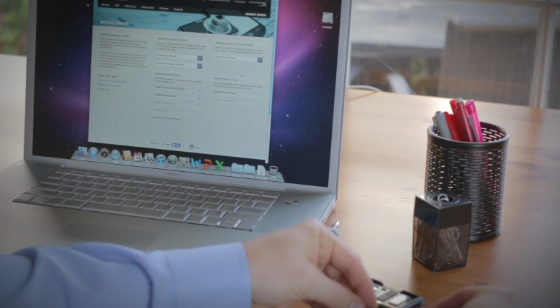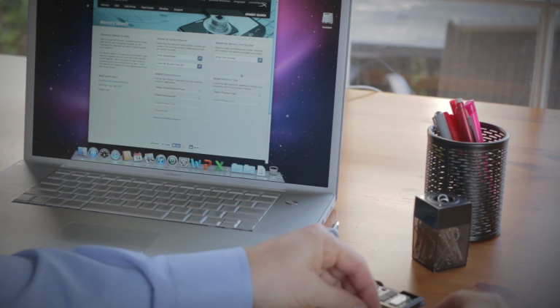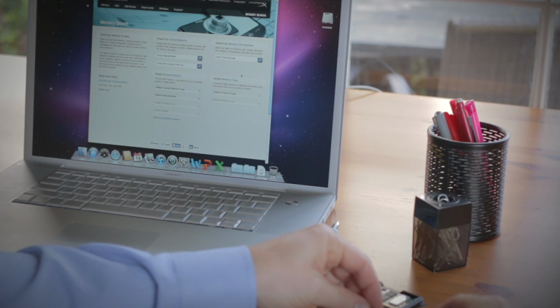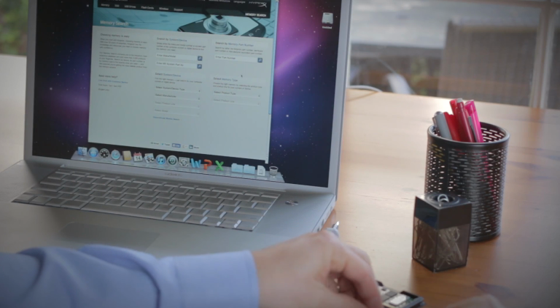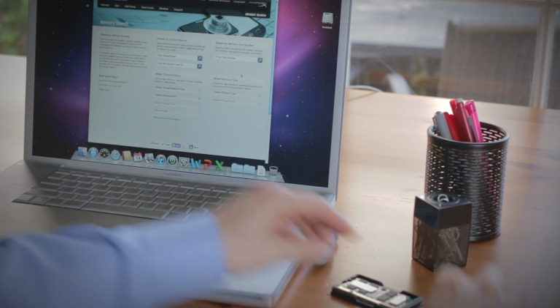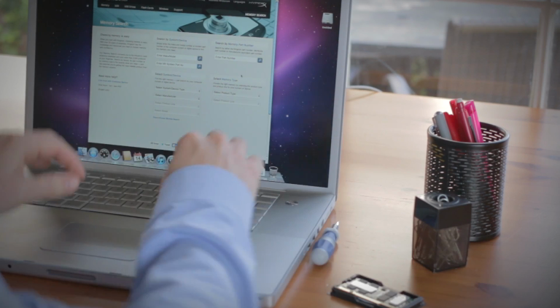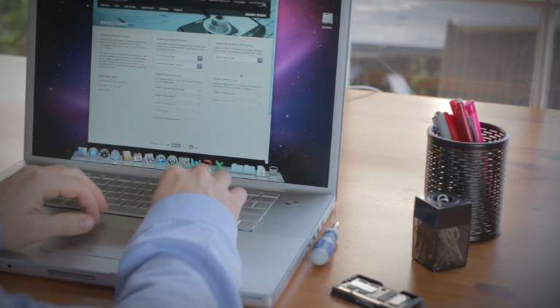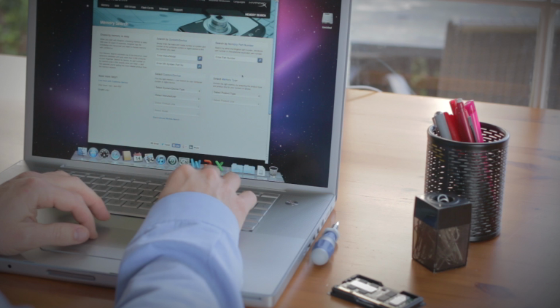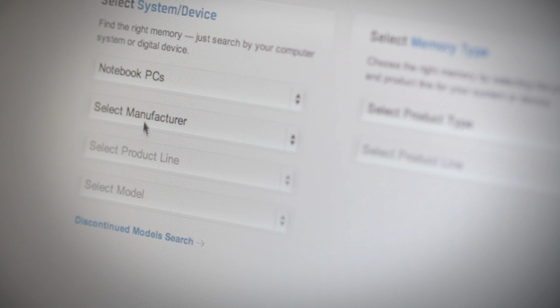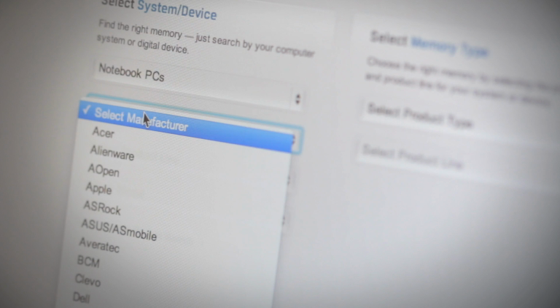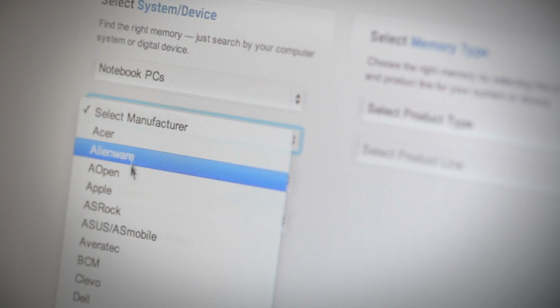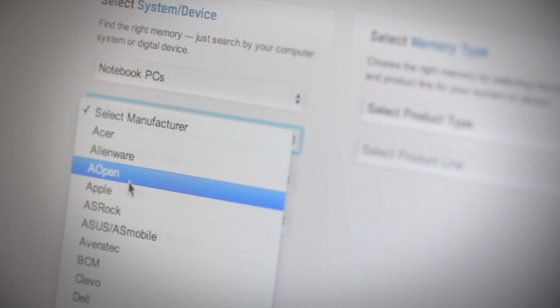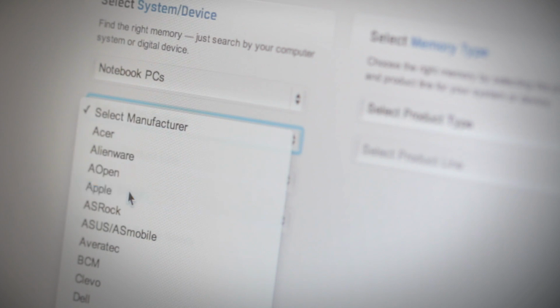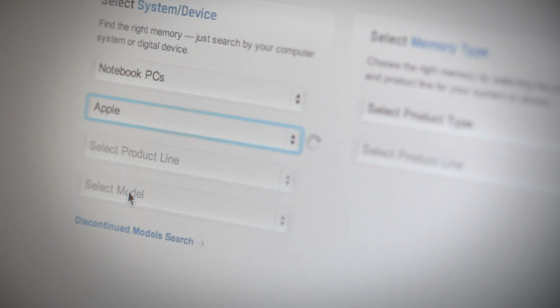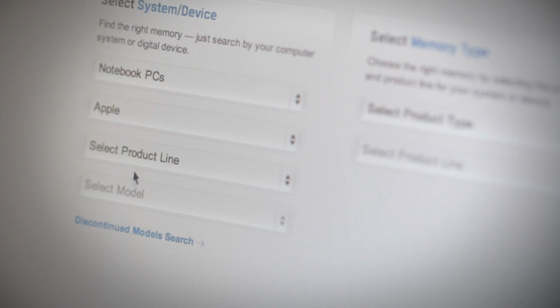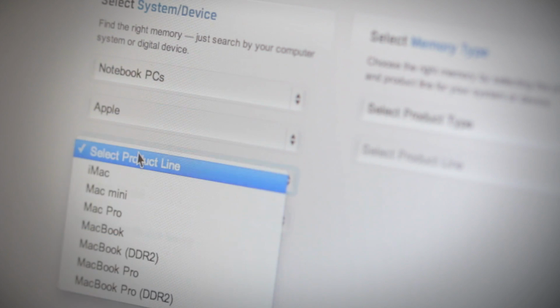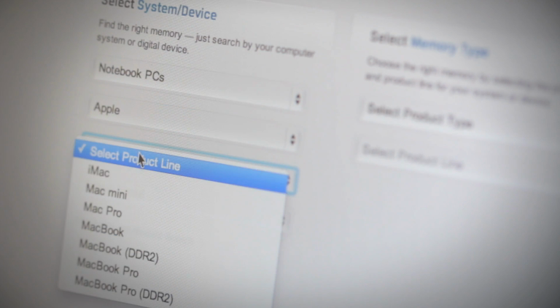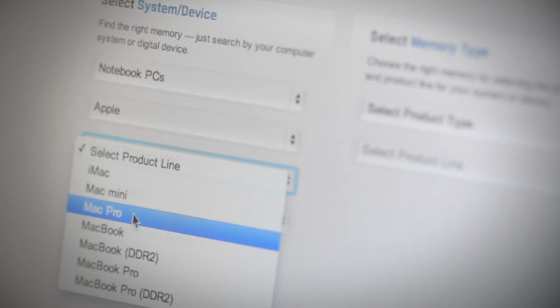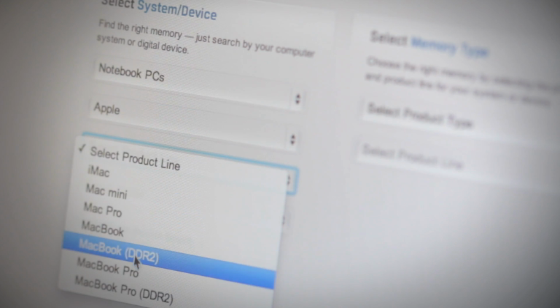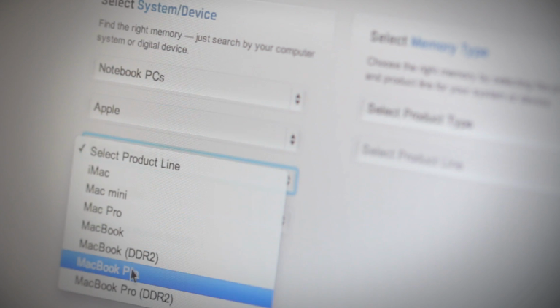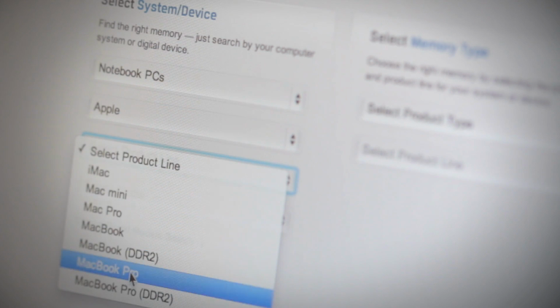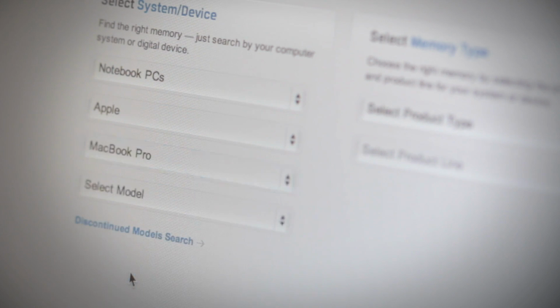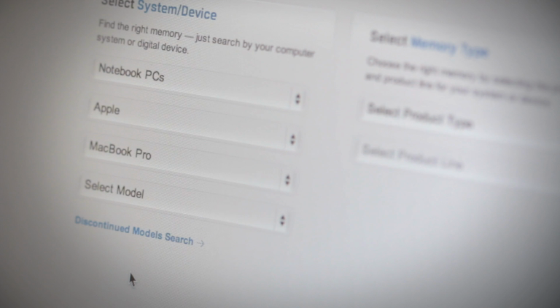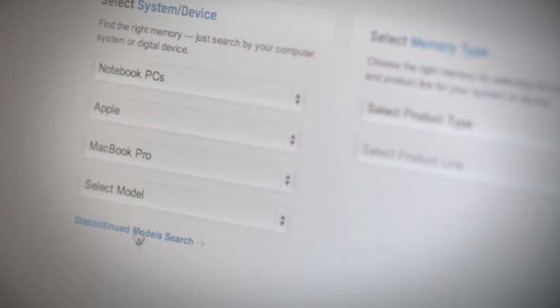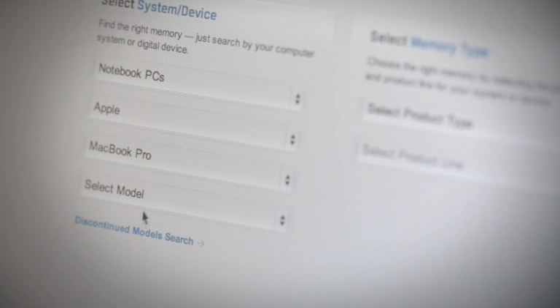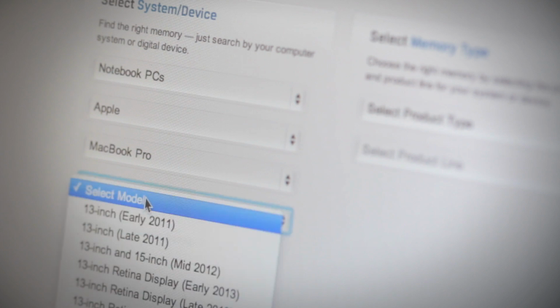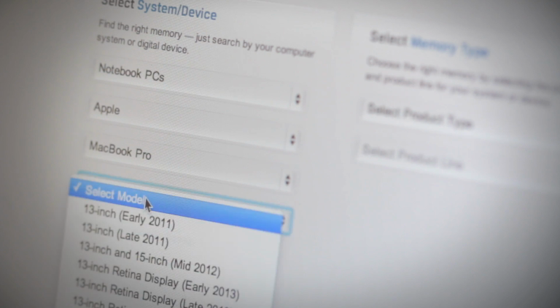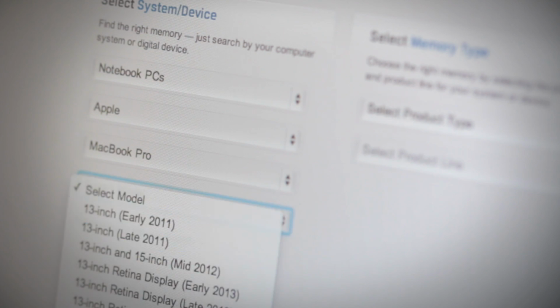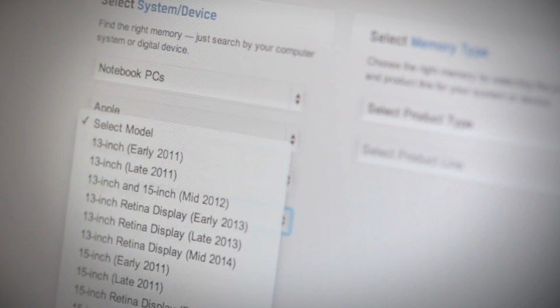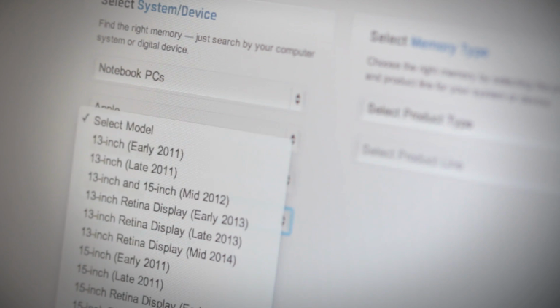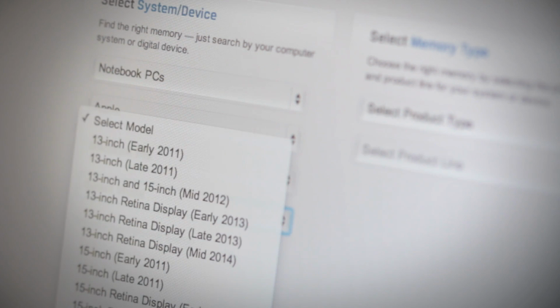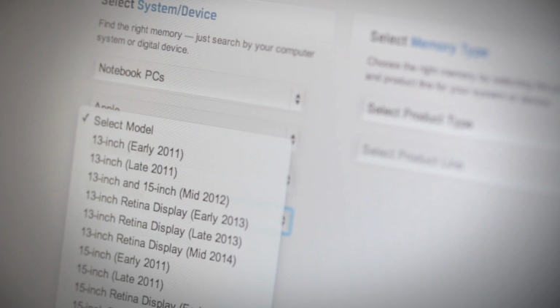But before you begin, there are a couple things to keep in mind. First, make sure that the memory that you have is compatible with your Mac Pro system. Kingston.com has a handy online tool to help you easily find which memory is compatible with your Apple computer.